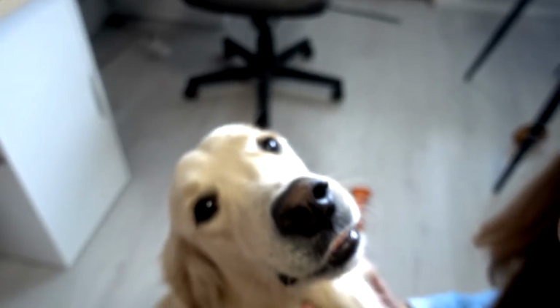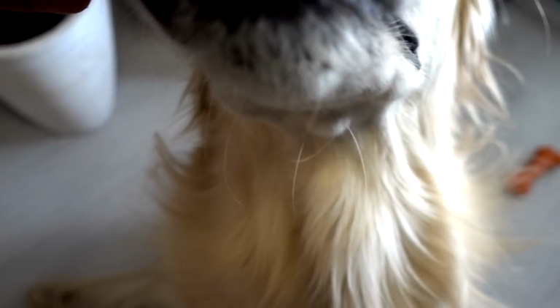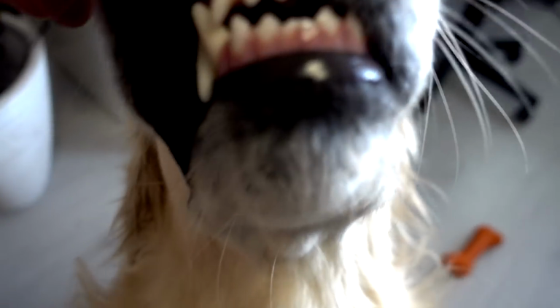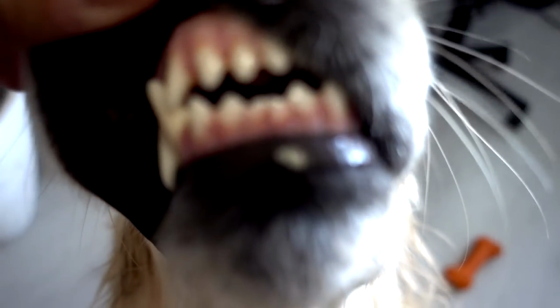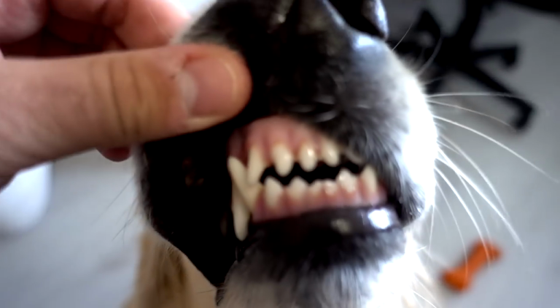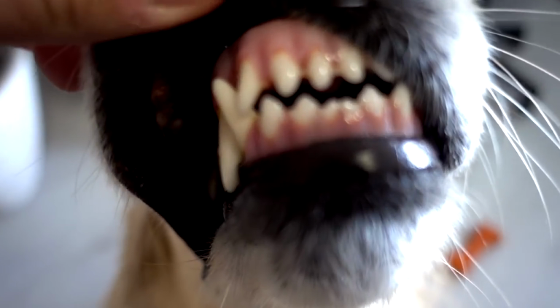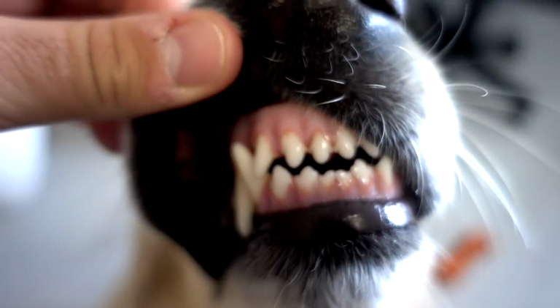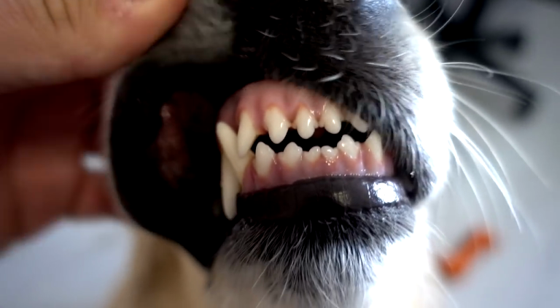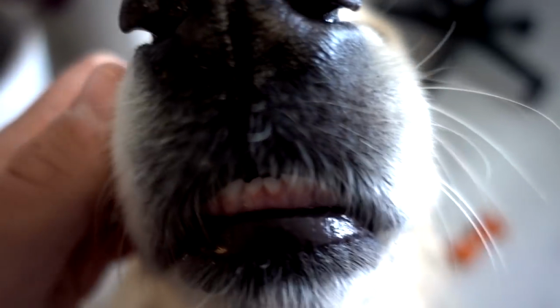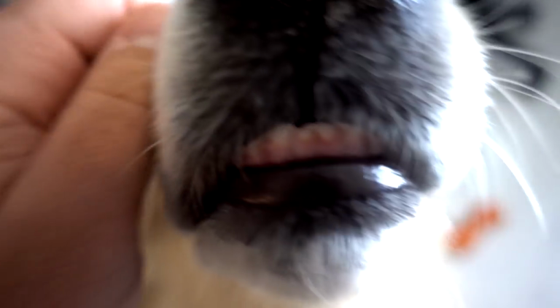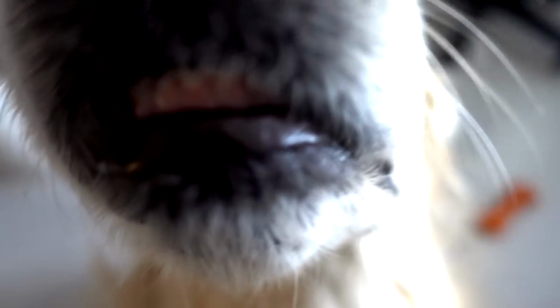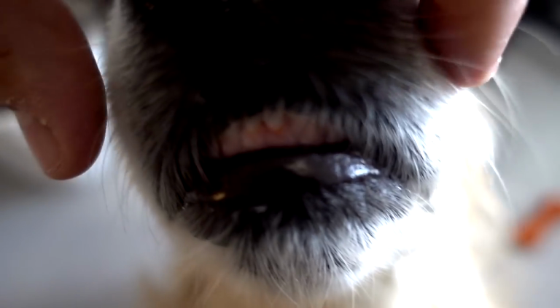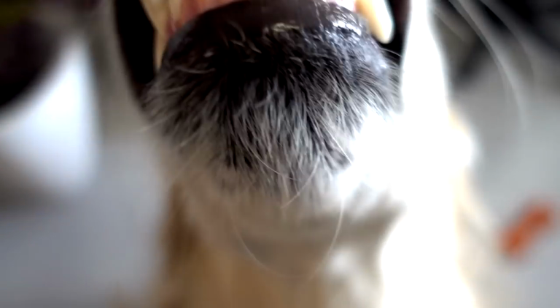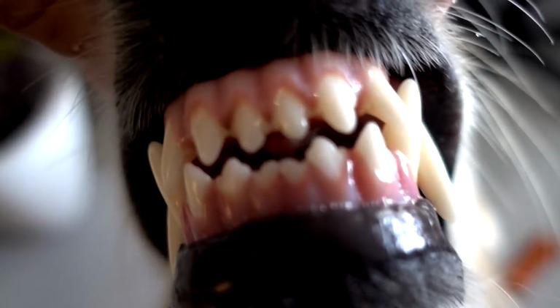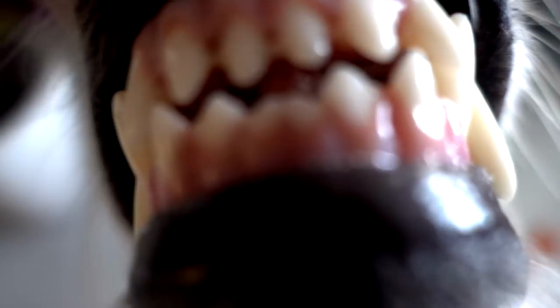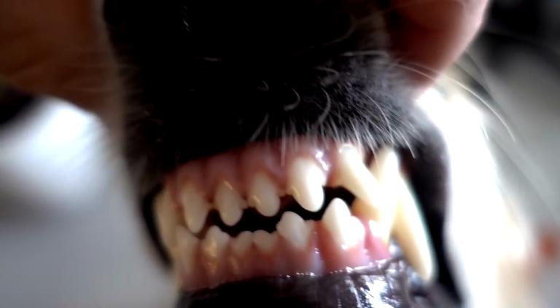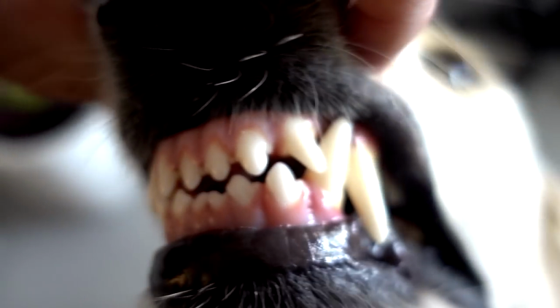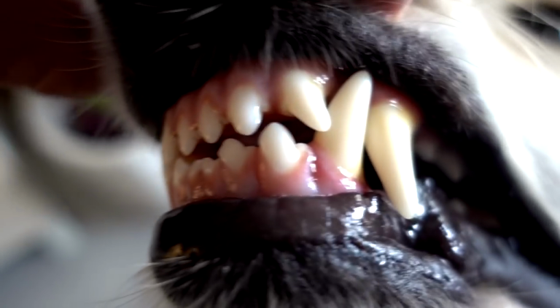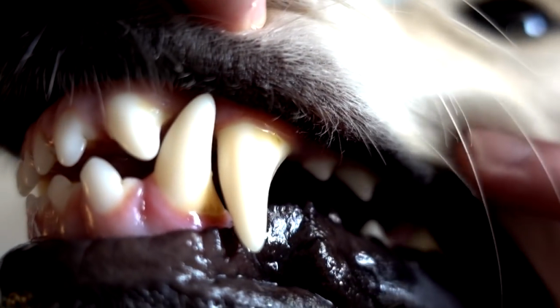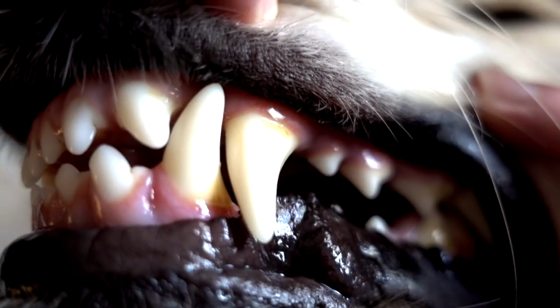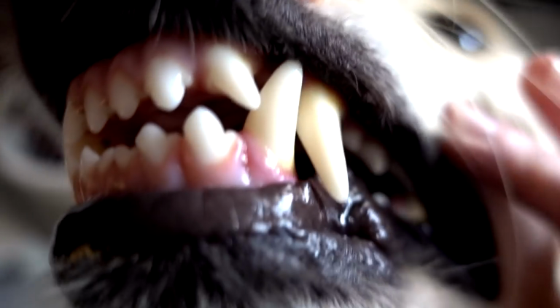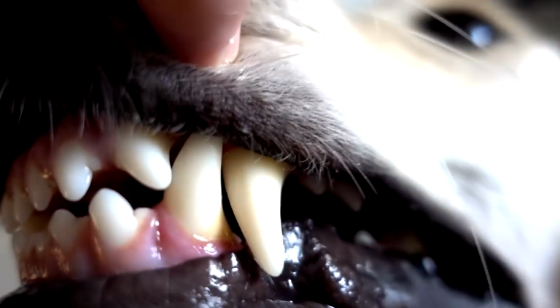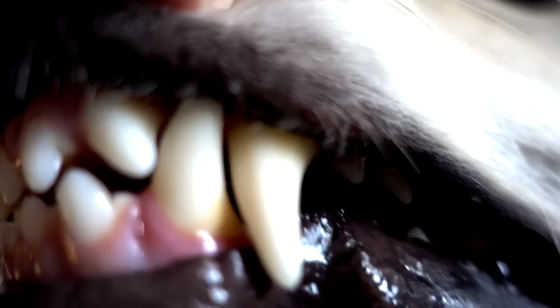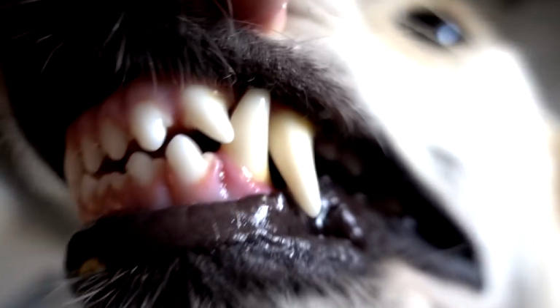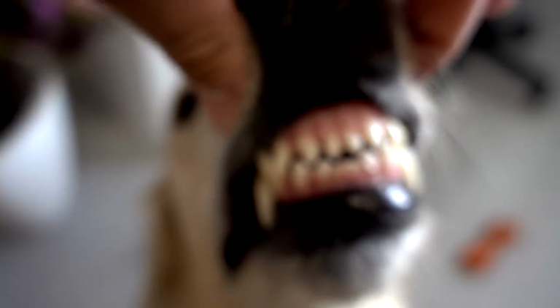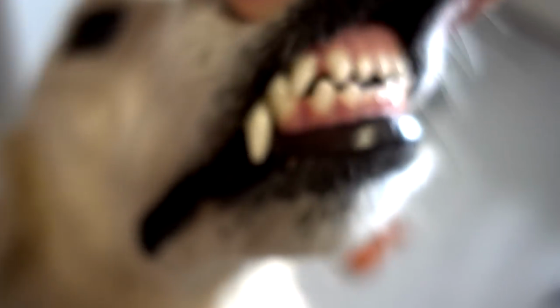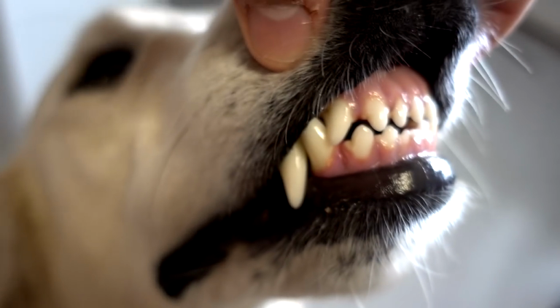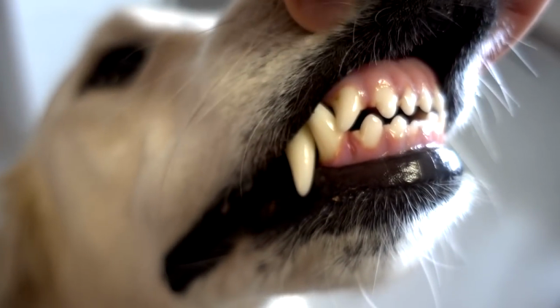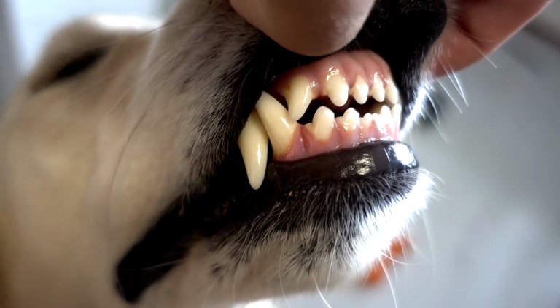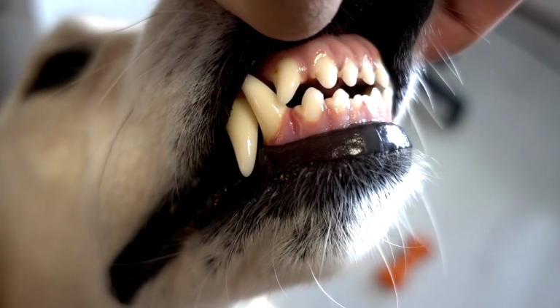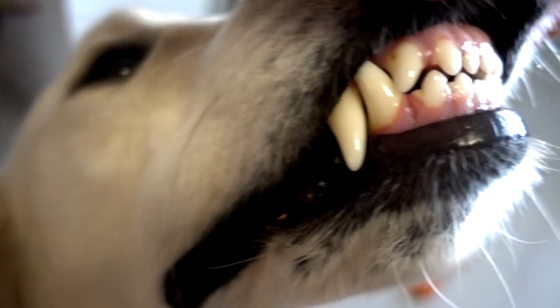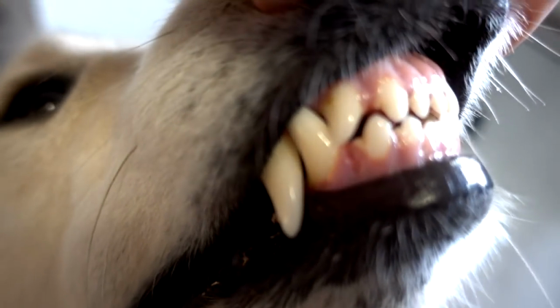His mouth — what's in his mouth? Let's take a look here. We are dentists. There is a little spot there, but they are pretty white, I would say. They're pretty white.